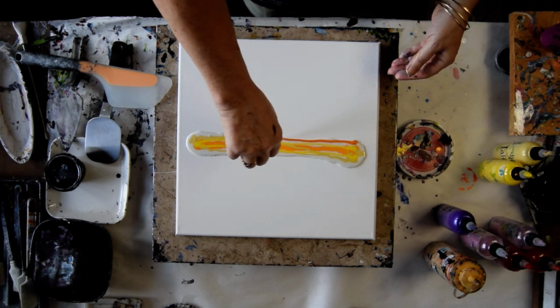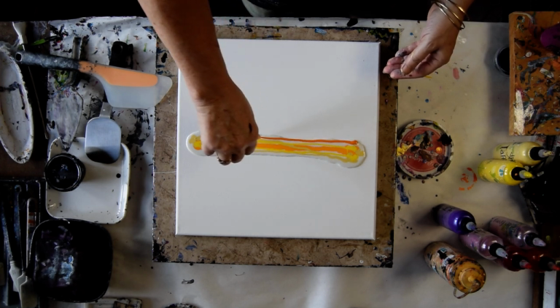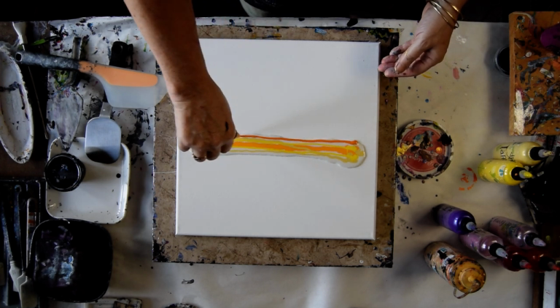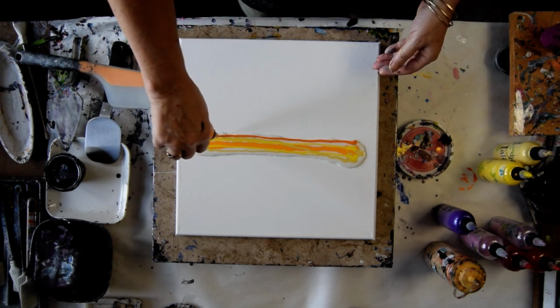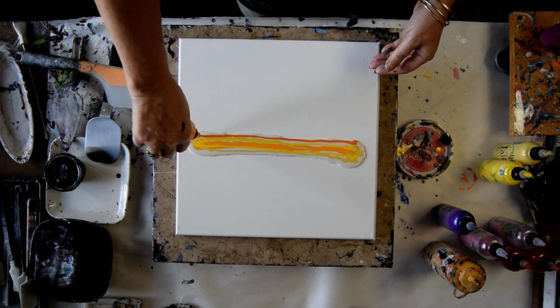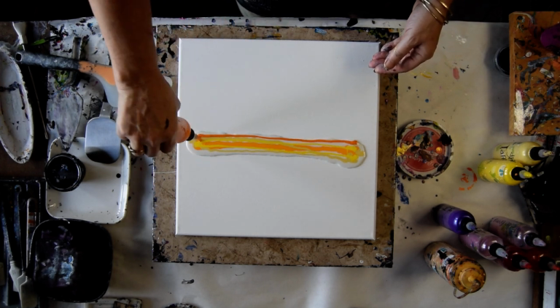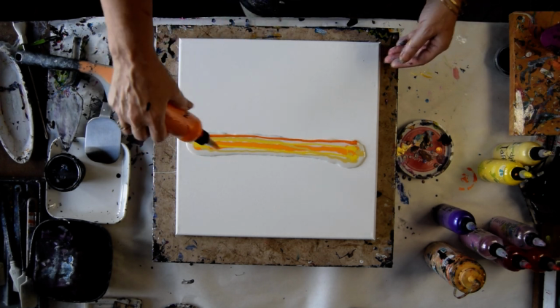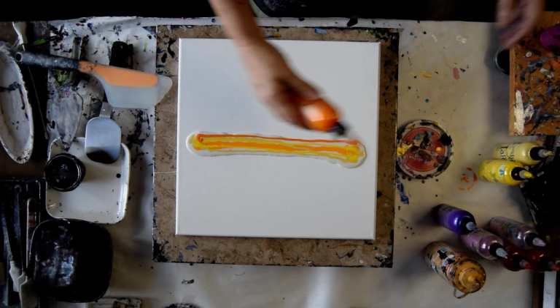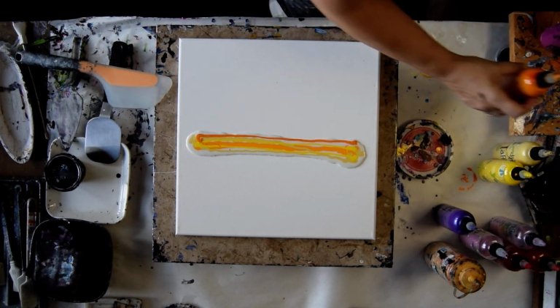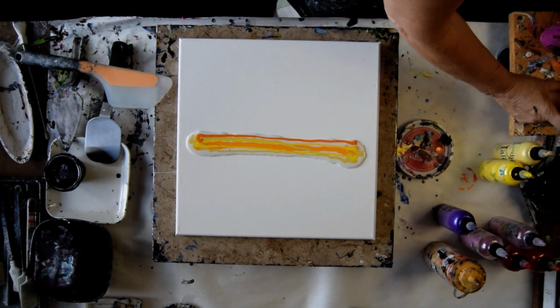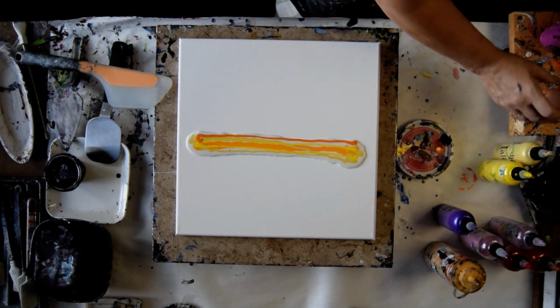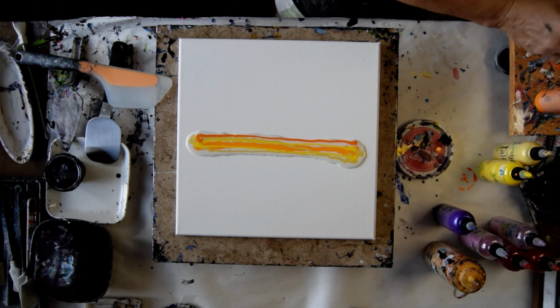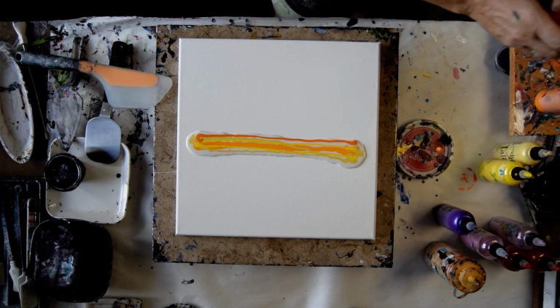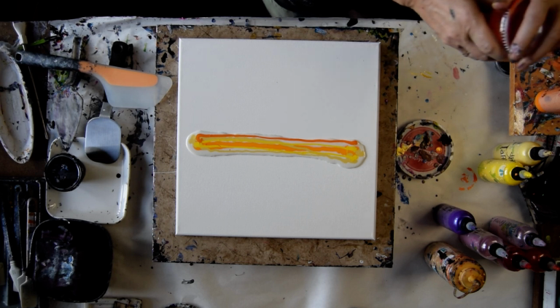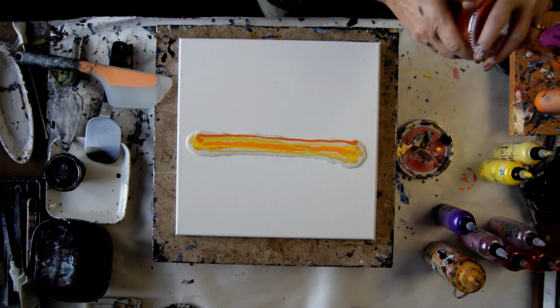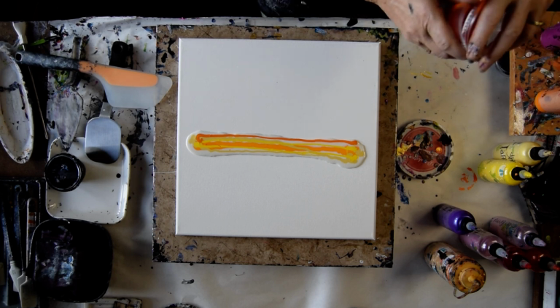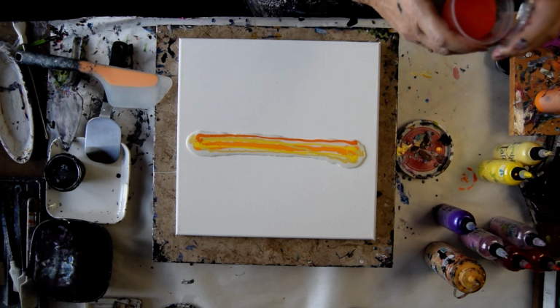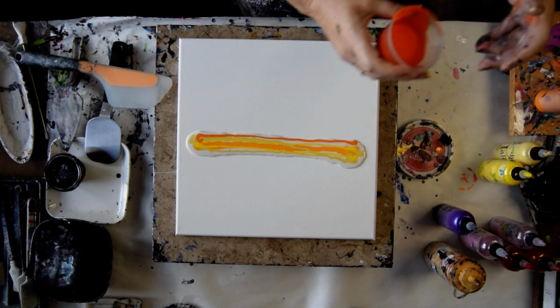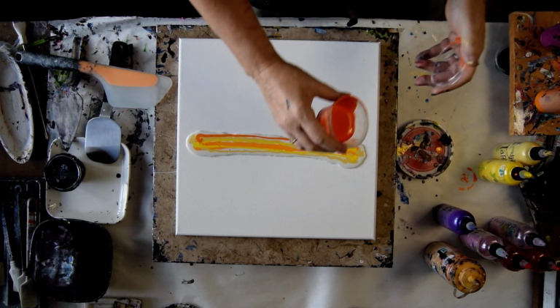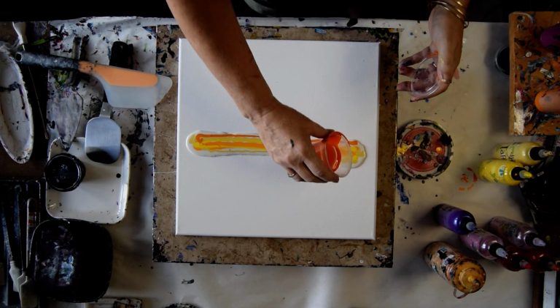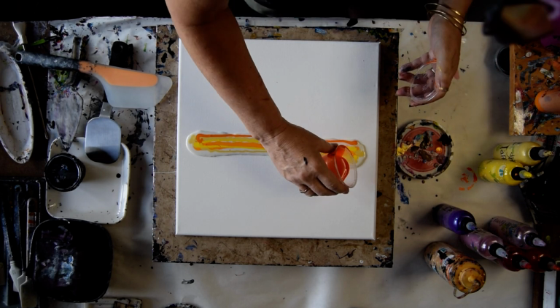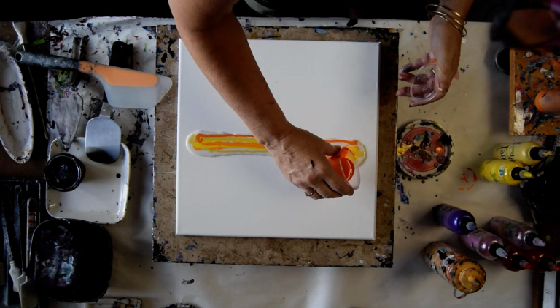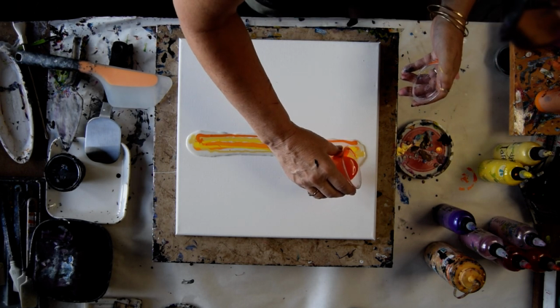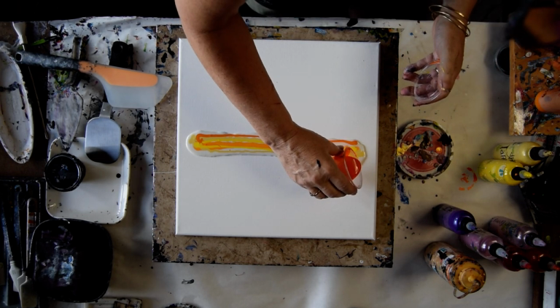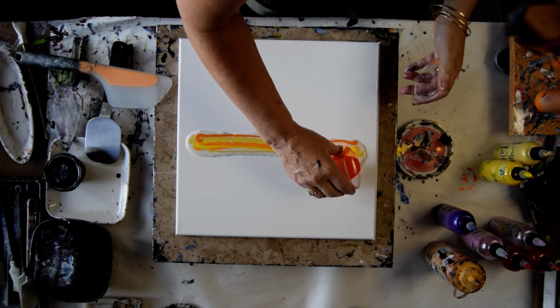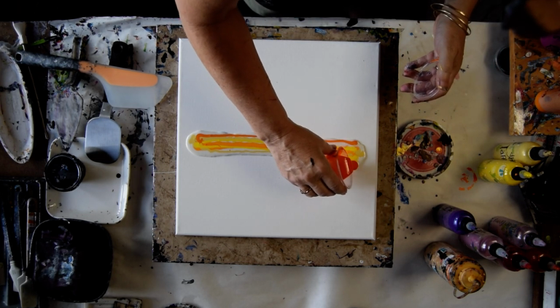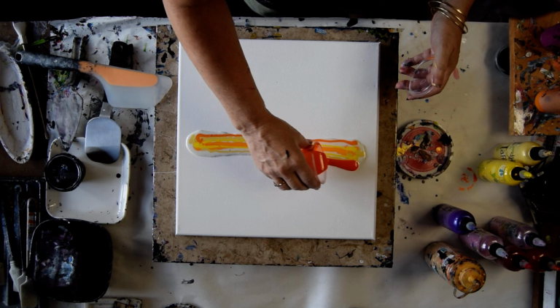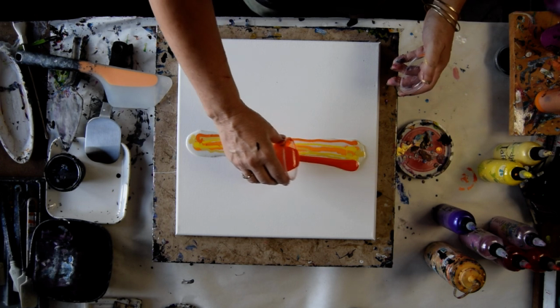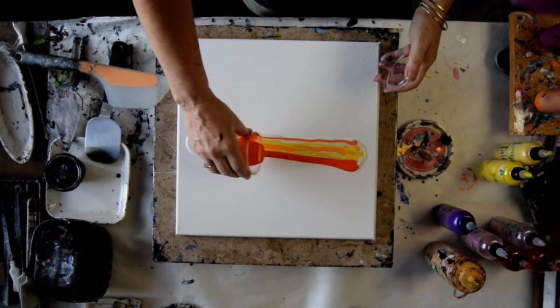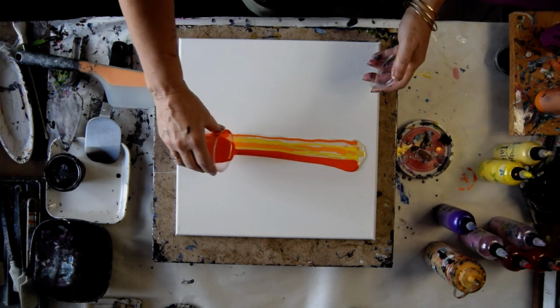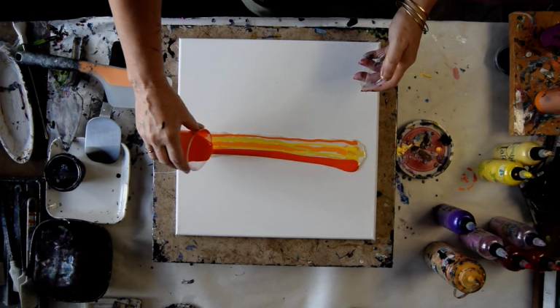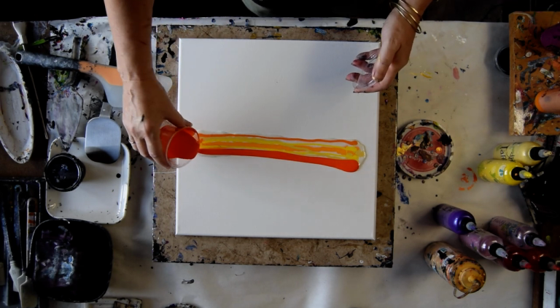This is some Tuscan Sun with Orange Crush, which is probably really similar to that other color — not identical. Since I have some Orange Crush to use up, I am just going to do that.